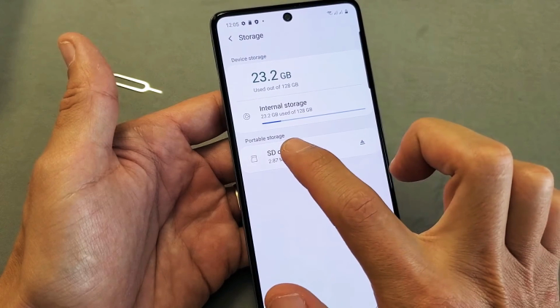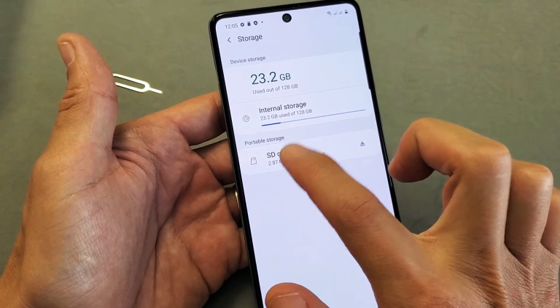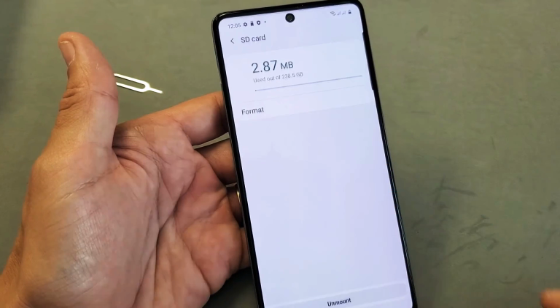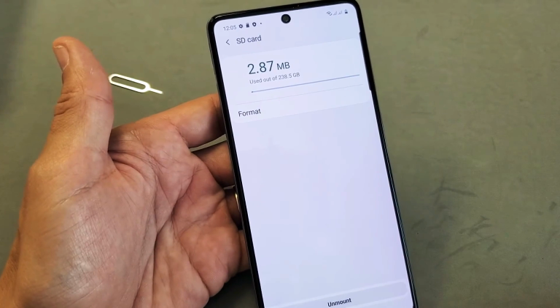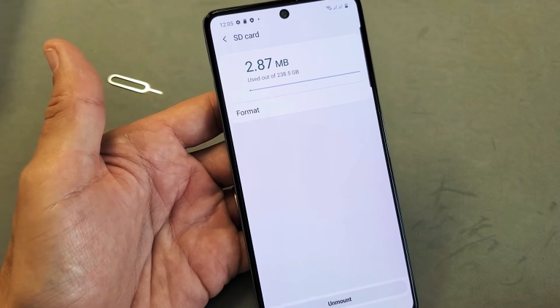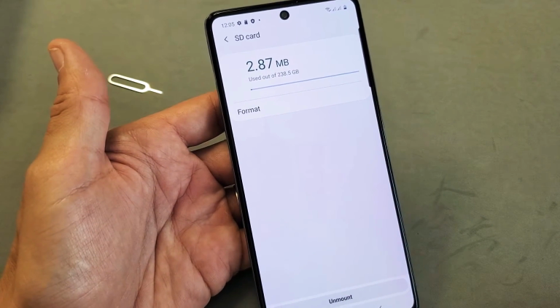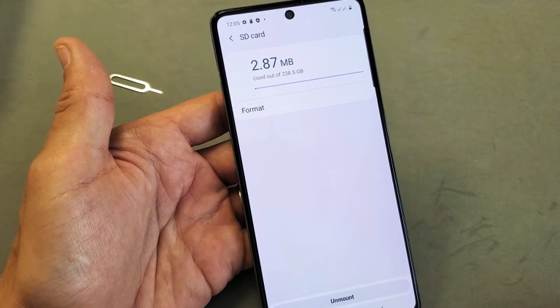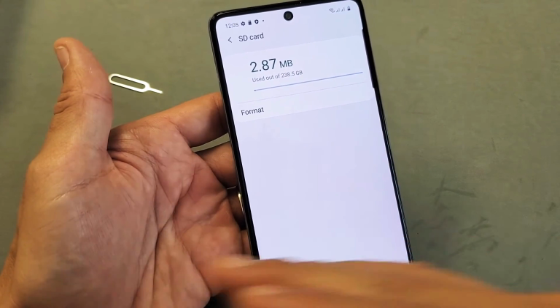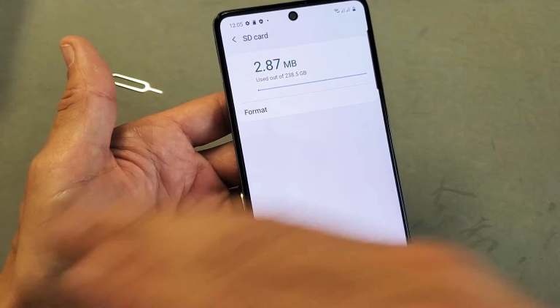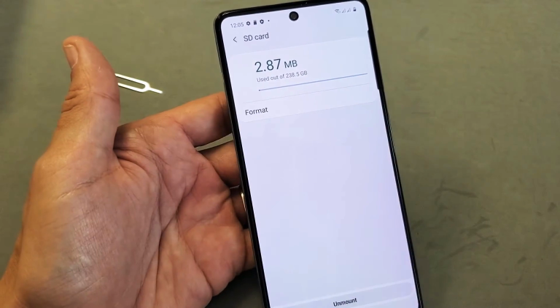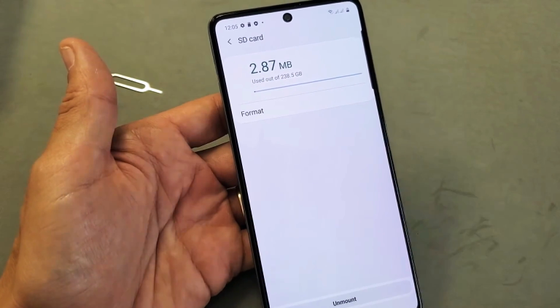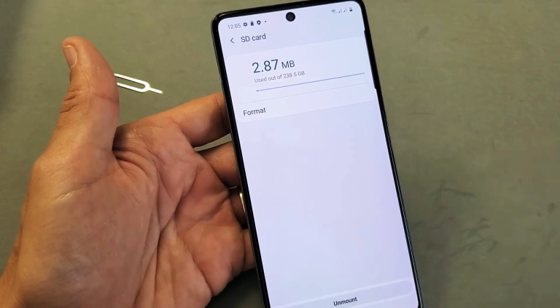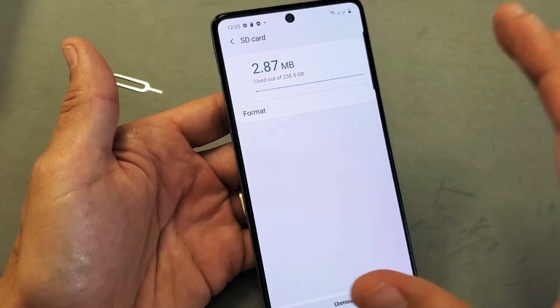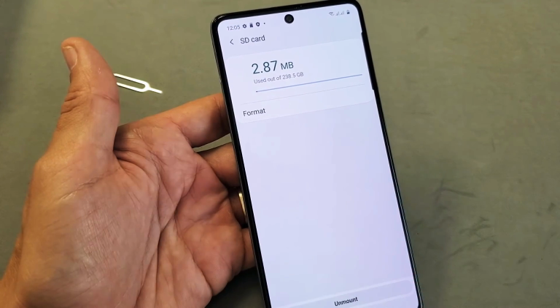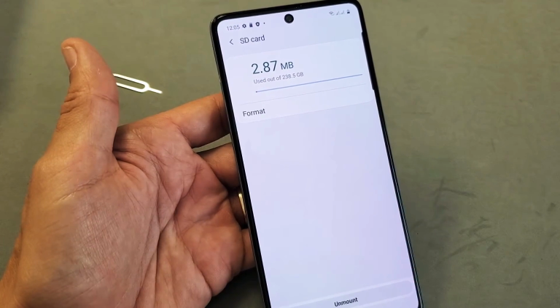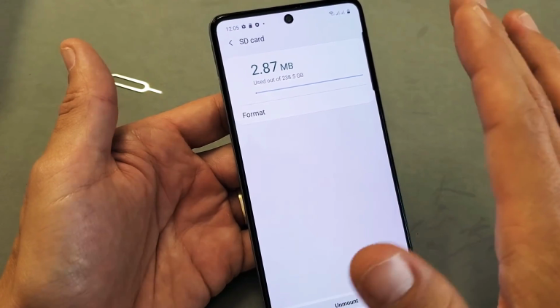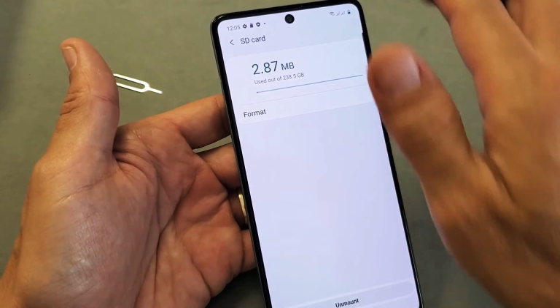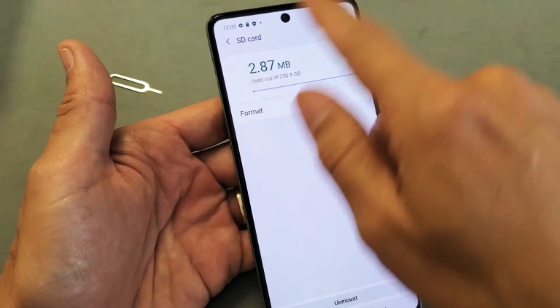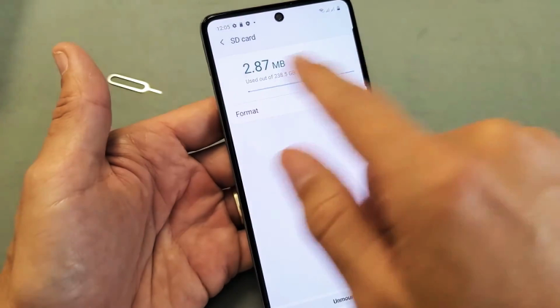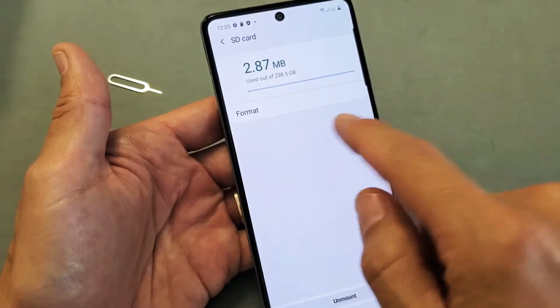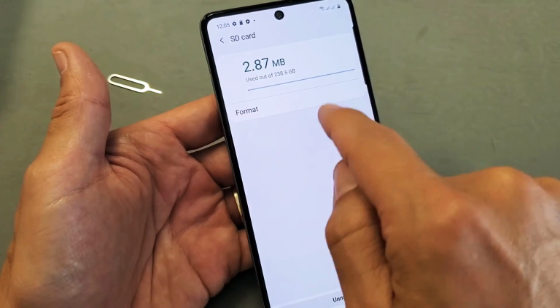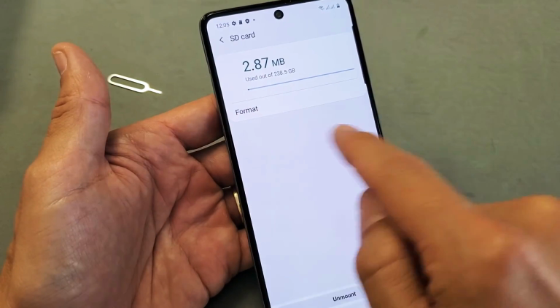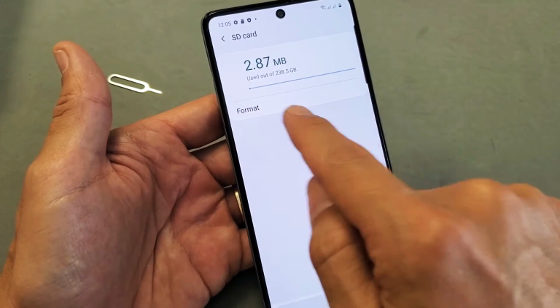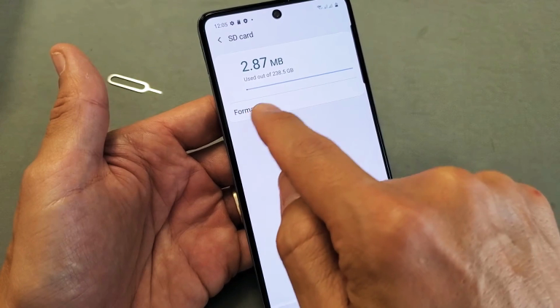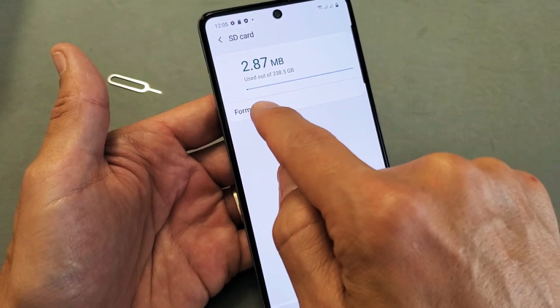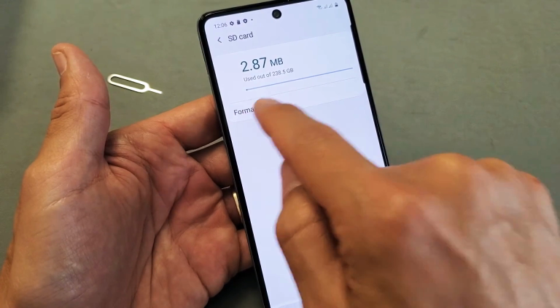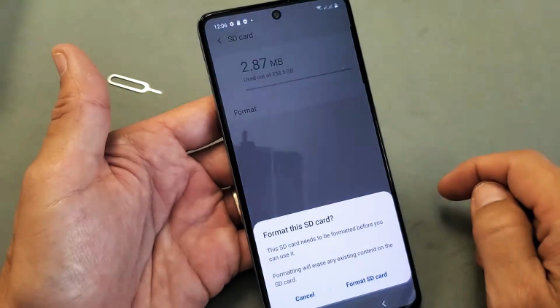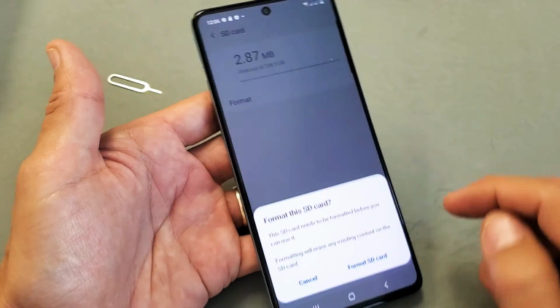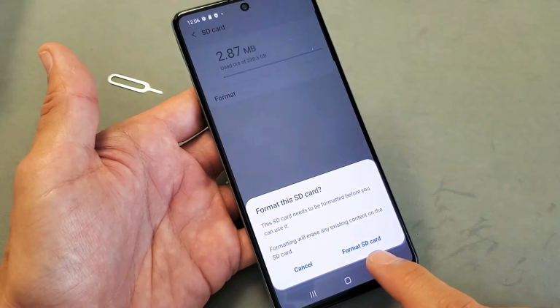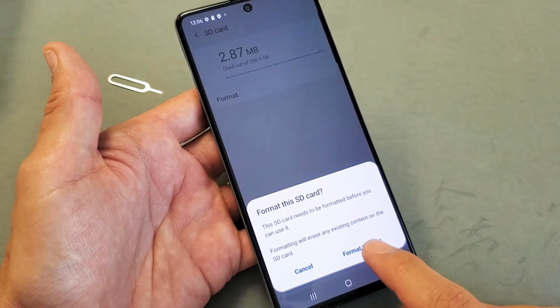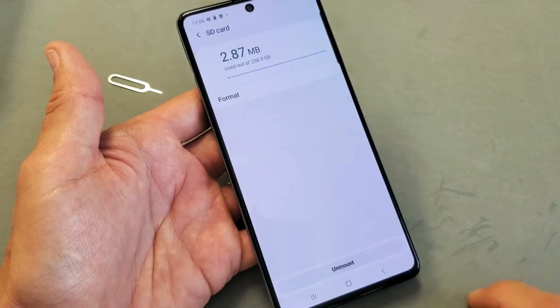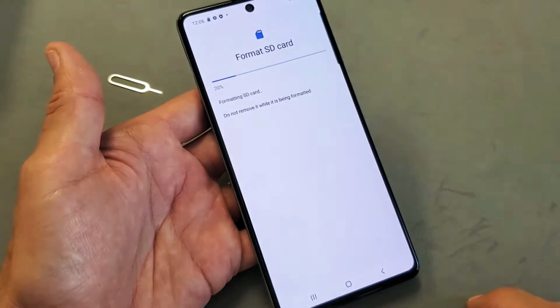Let's go ahead and tap on that. We're going to go ahead and format it. Remember, formatting means you're going to be erasing everything on there, so hopefully you have a backup if anything on there is important. I'm going to give a clean slate here on my SD card. I'm going to tap on Format right there — Format SD card.